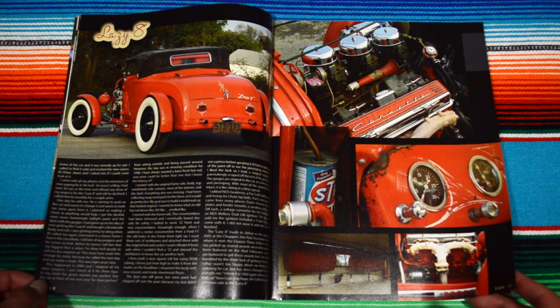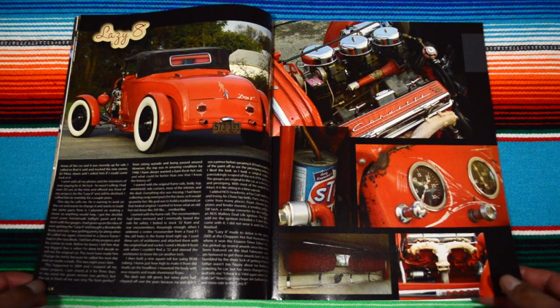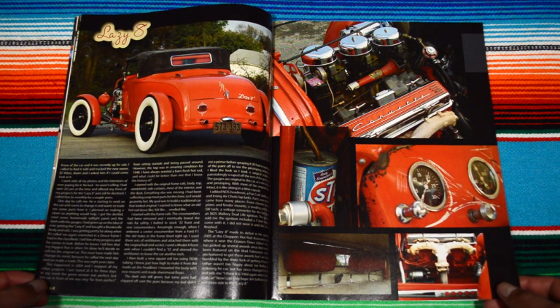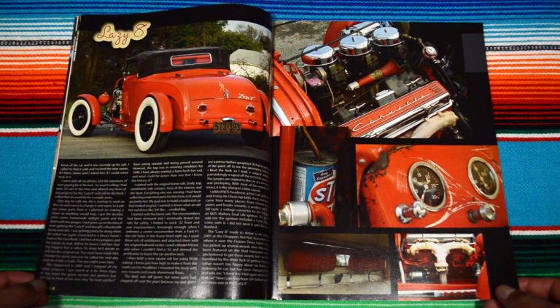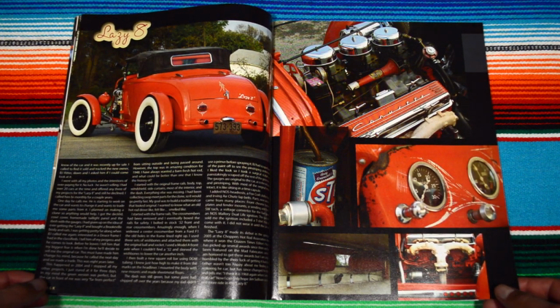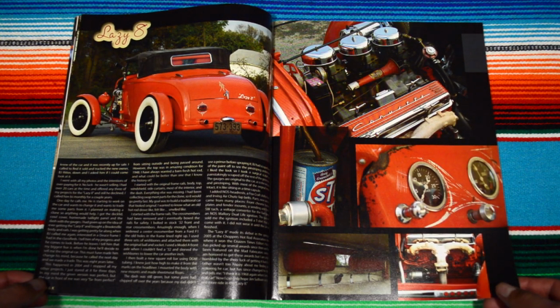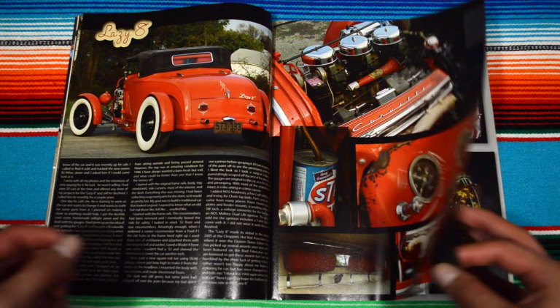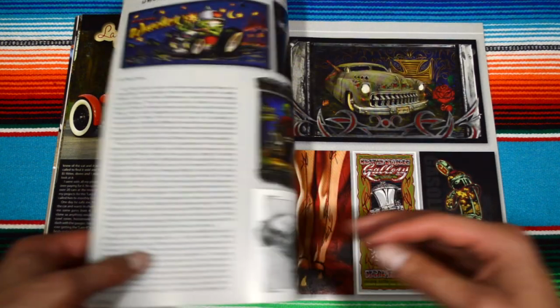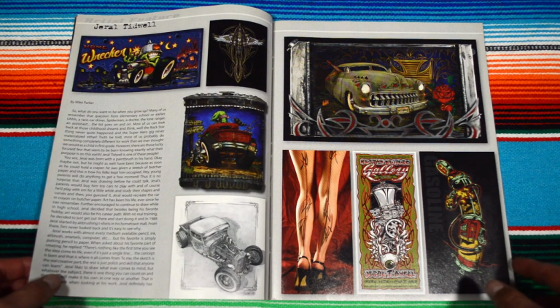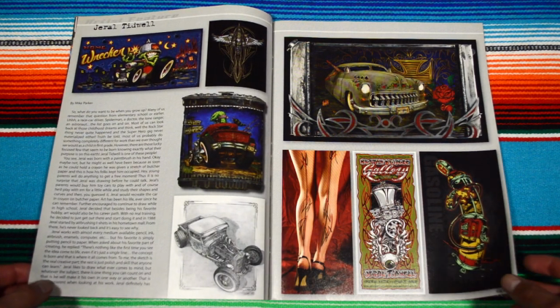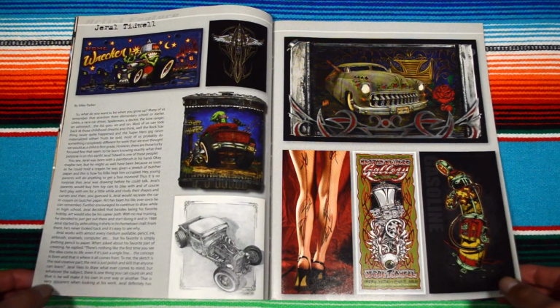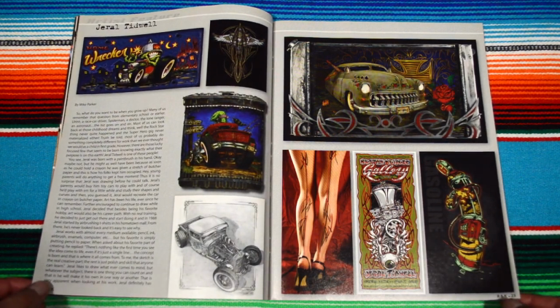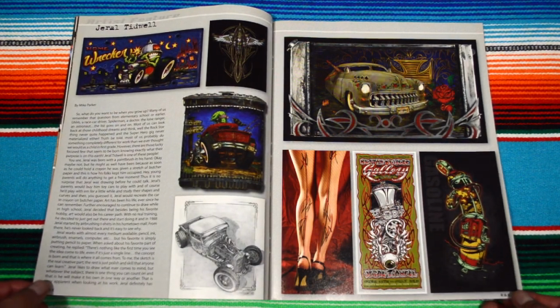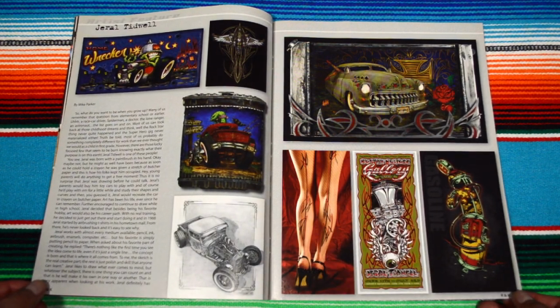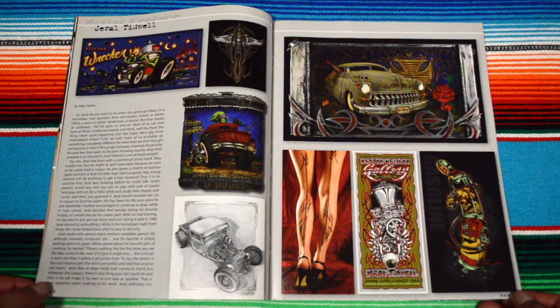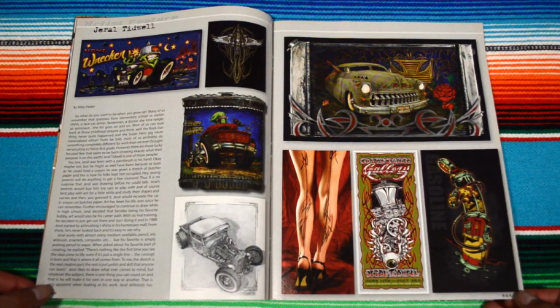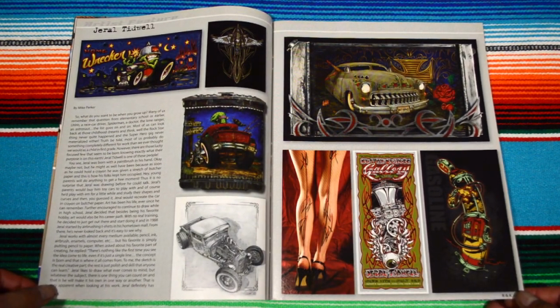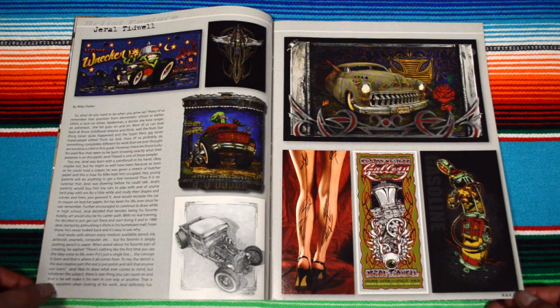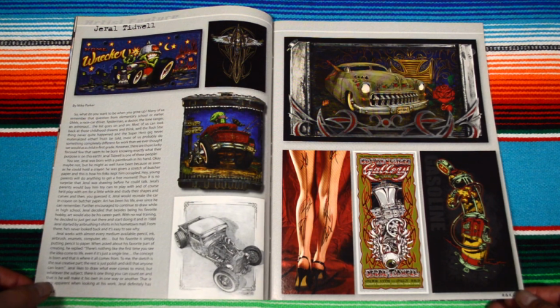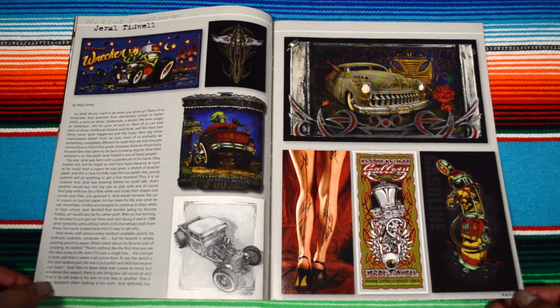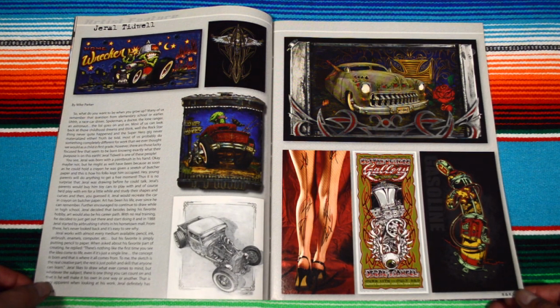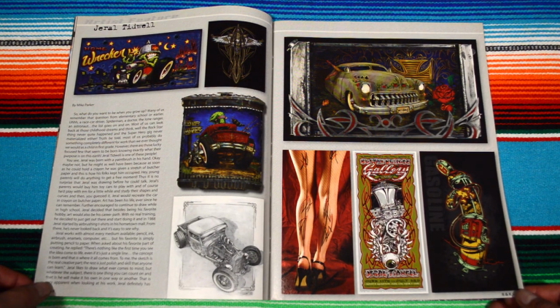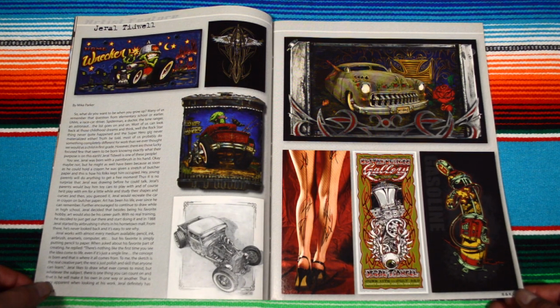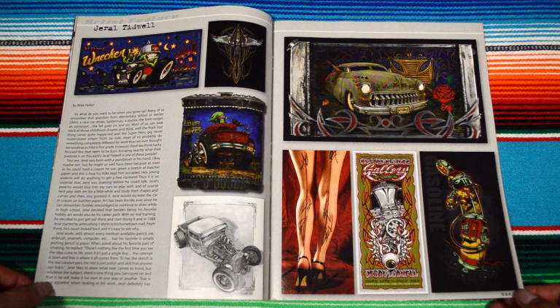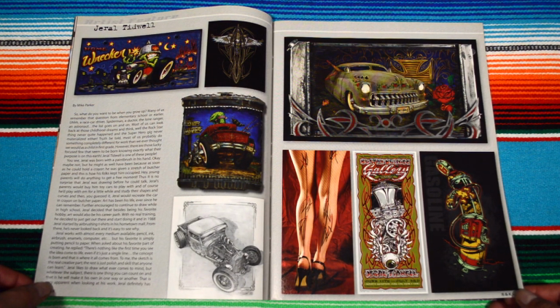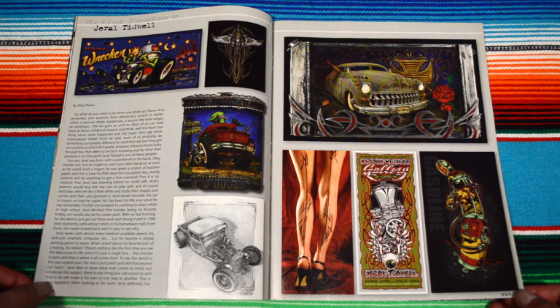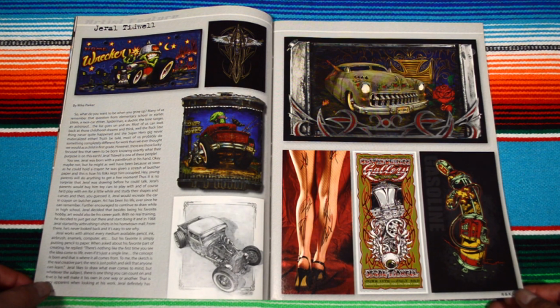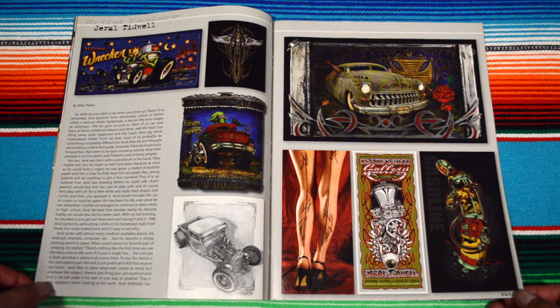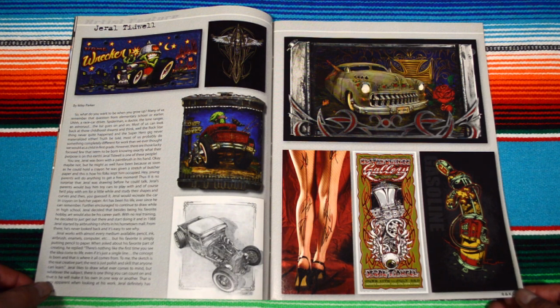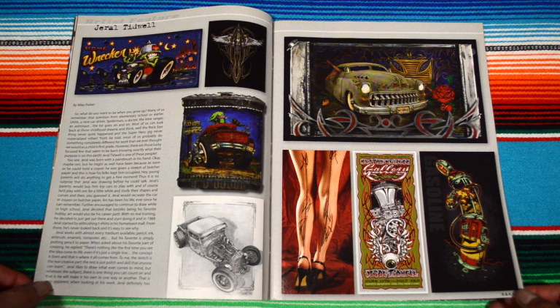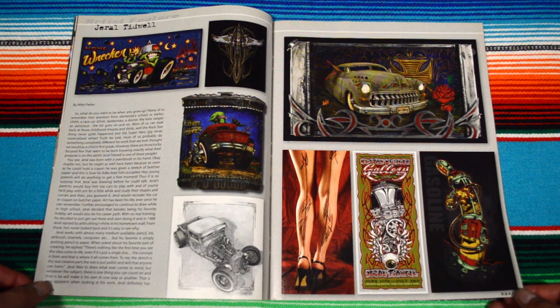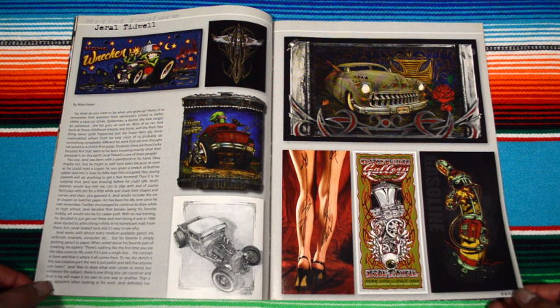Crazy vehicle, man. I have yet to see a car like that in real life. This next page is pretty cool — I think it's an artist feature, featuring Gerald Tidwell.